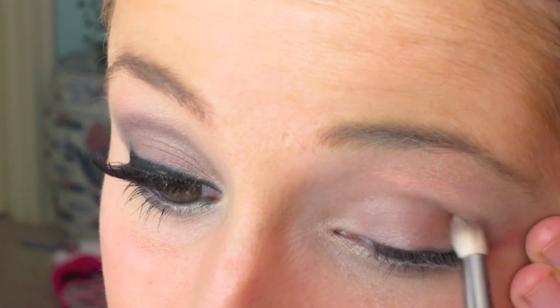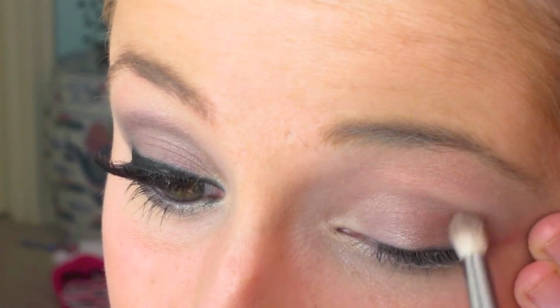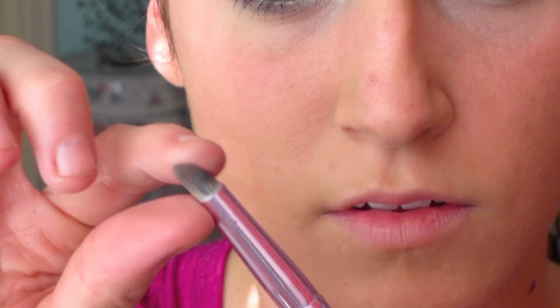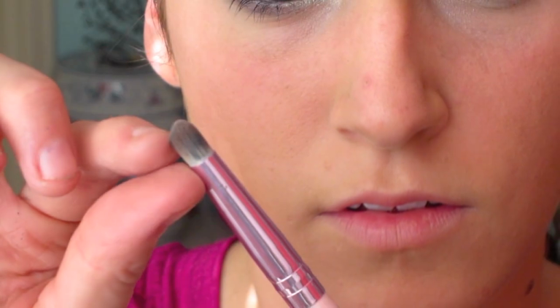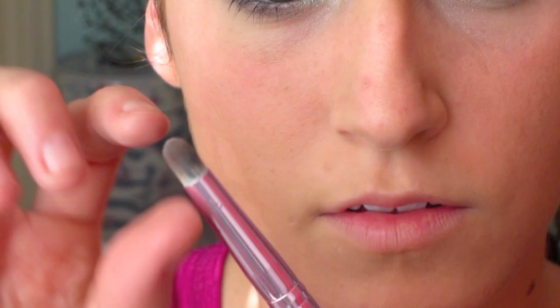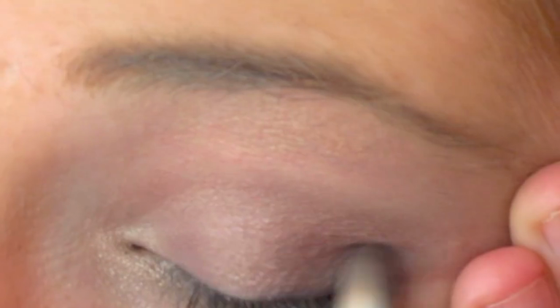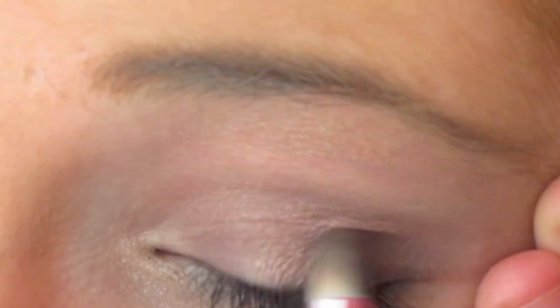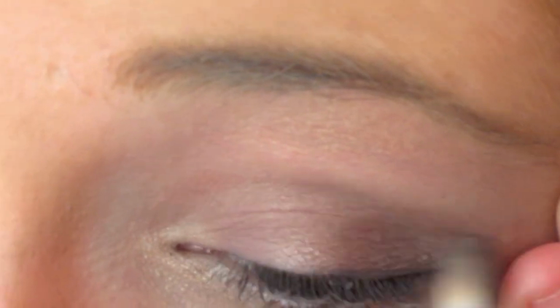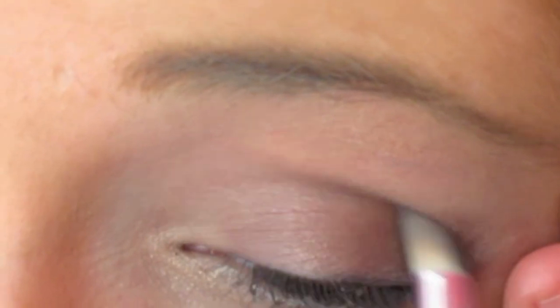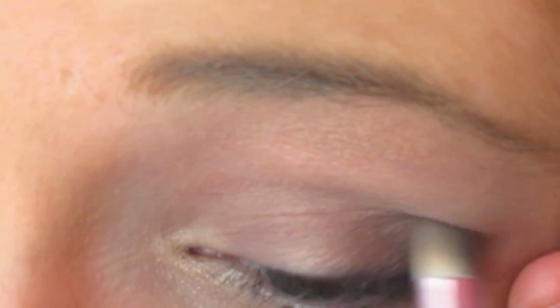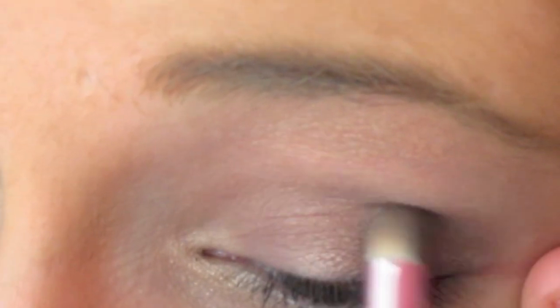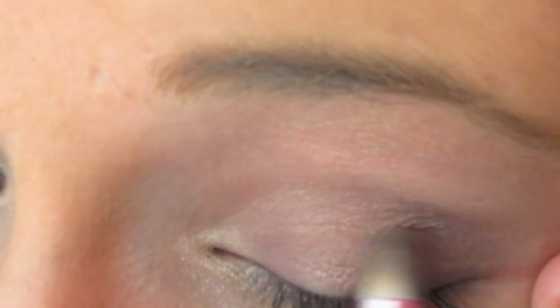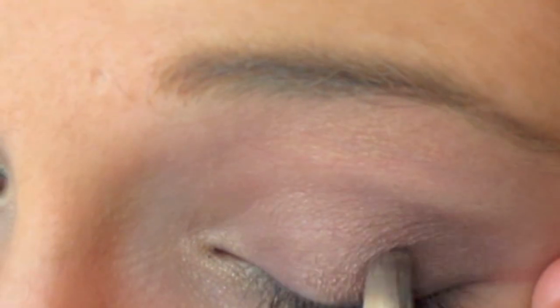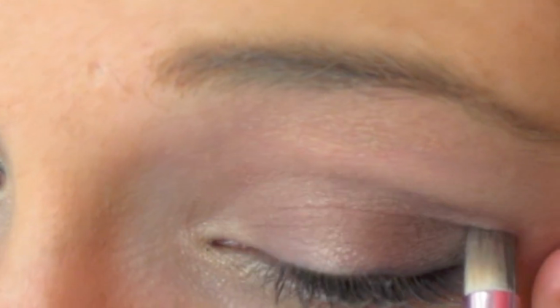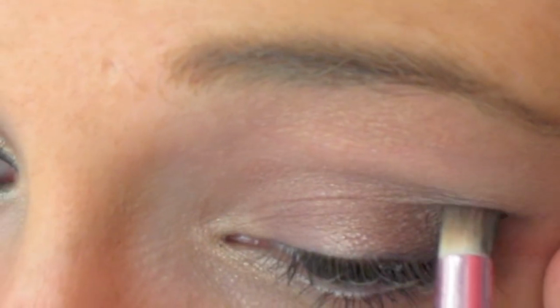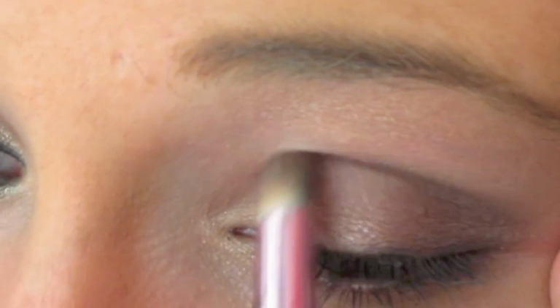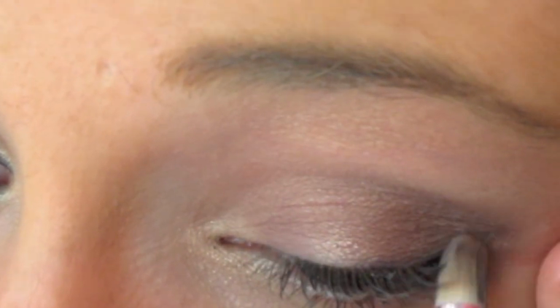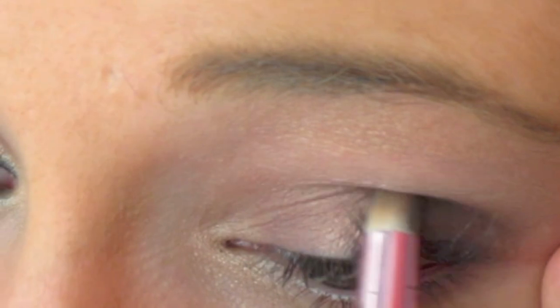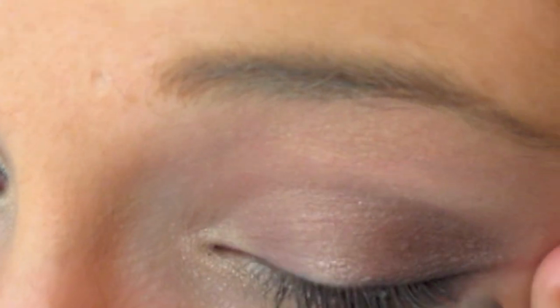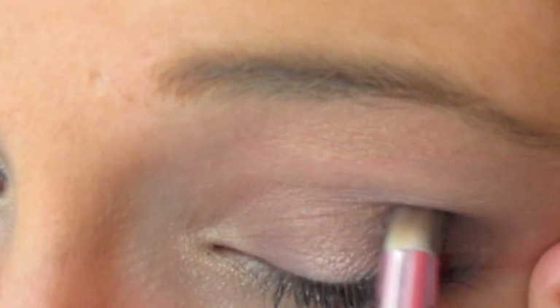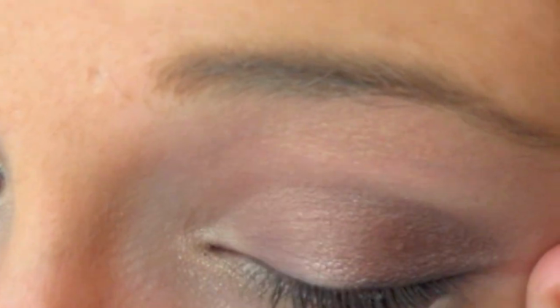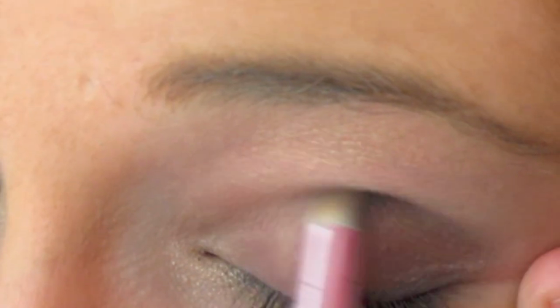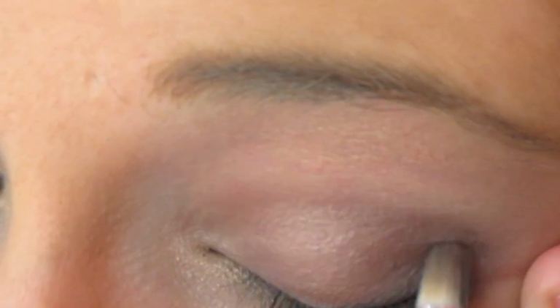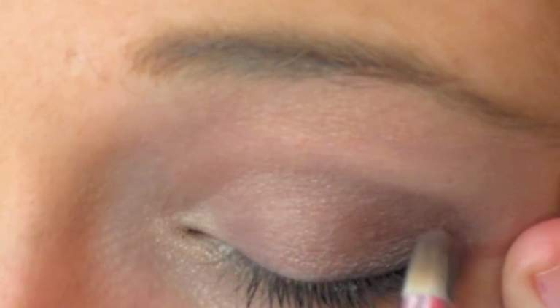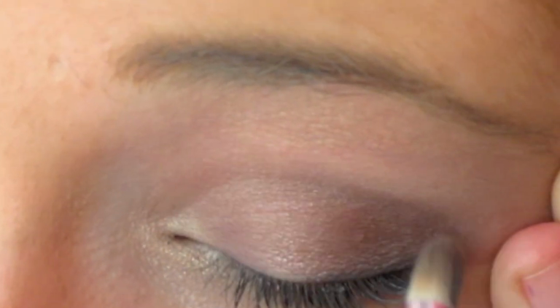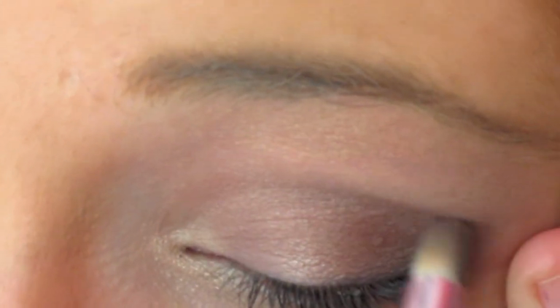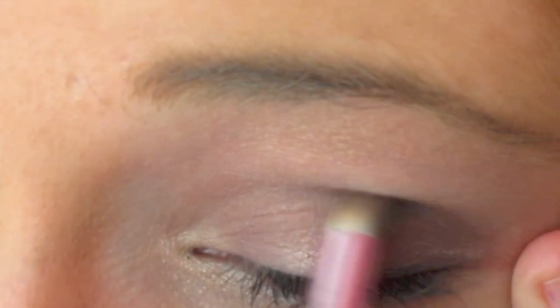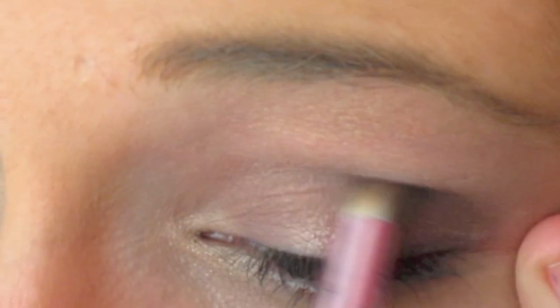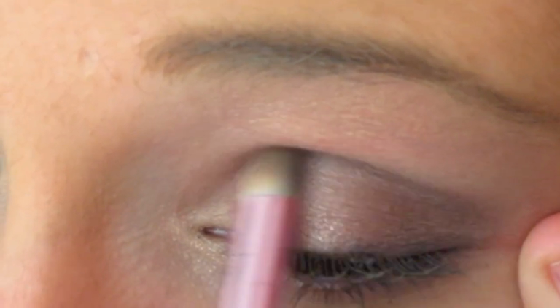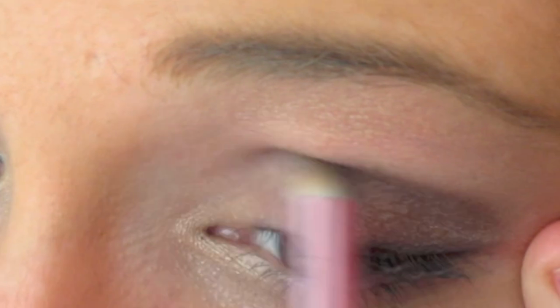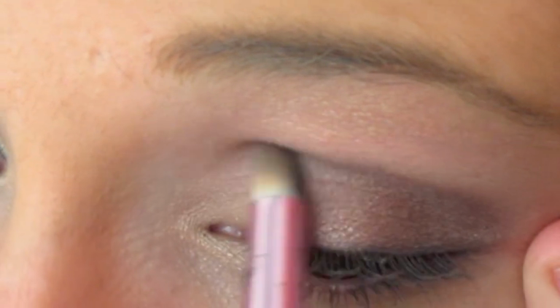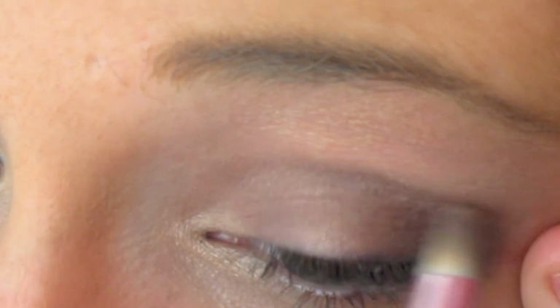Now I'm taking a crown brush — this is a dome-shaped brush, great for contouring your eye. I lightly dab this into a black so that when we spread it, it turns to a light gray color, and we're going to move this color in towards our nose in that direction.